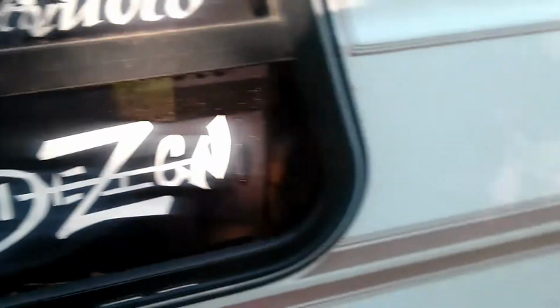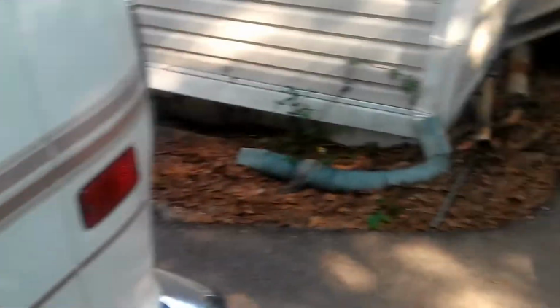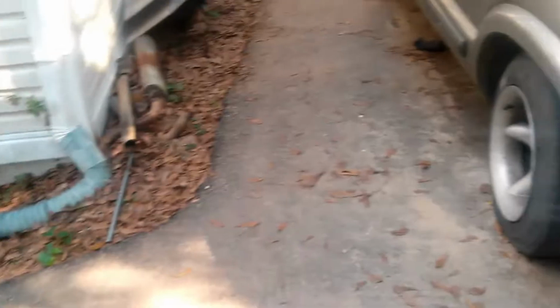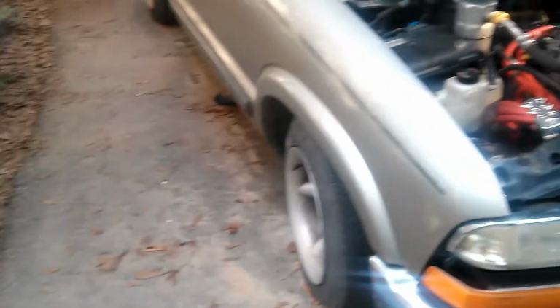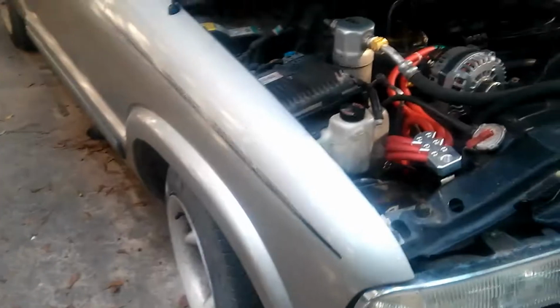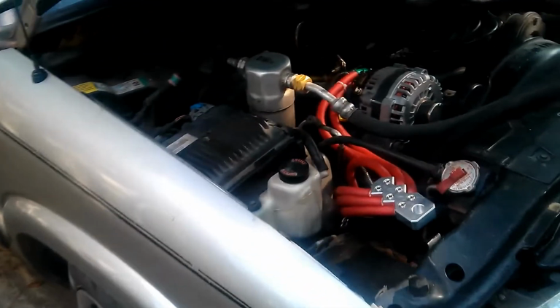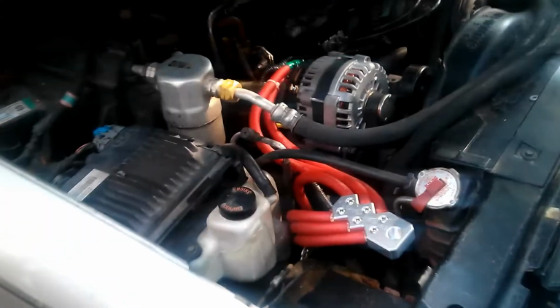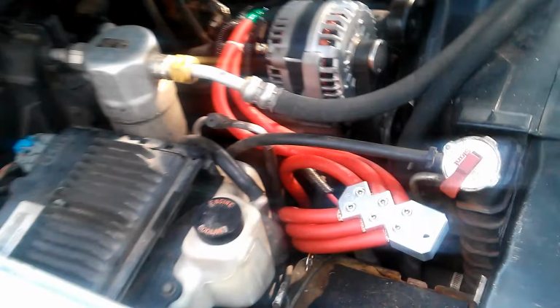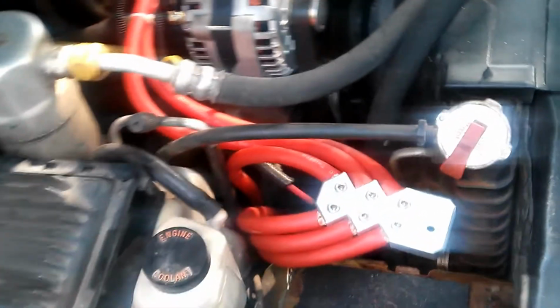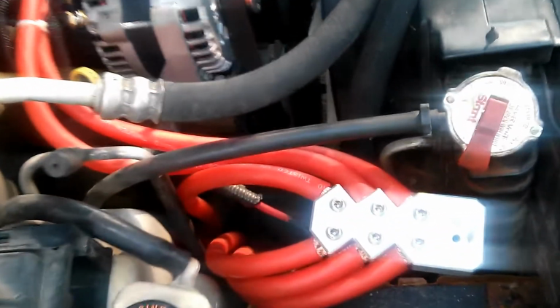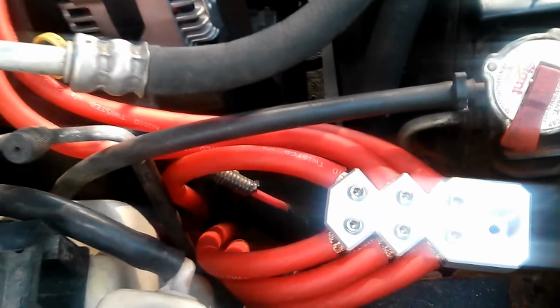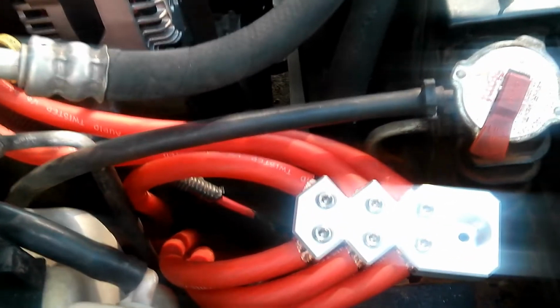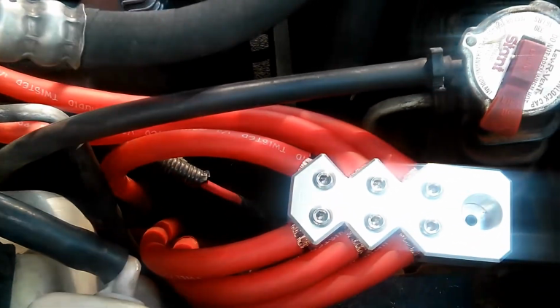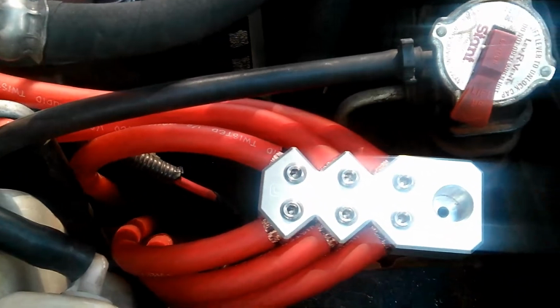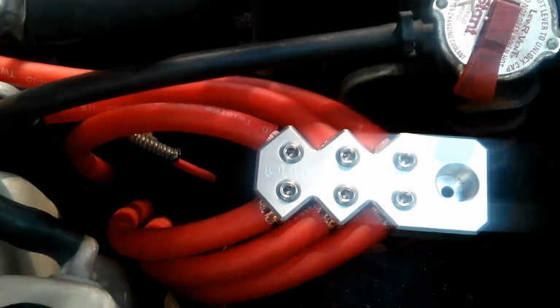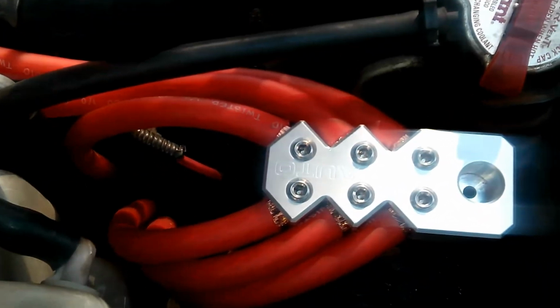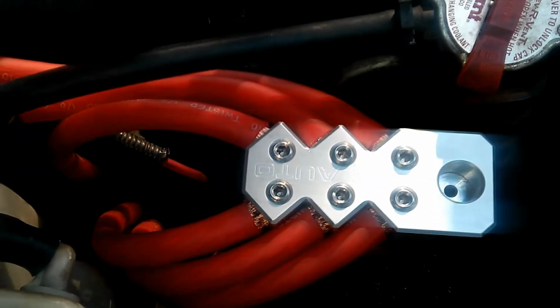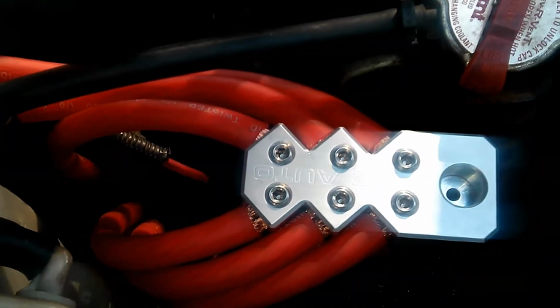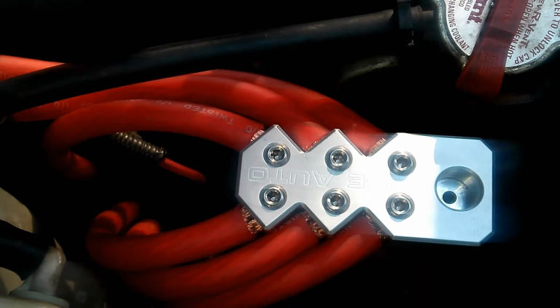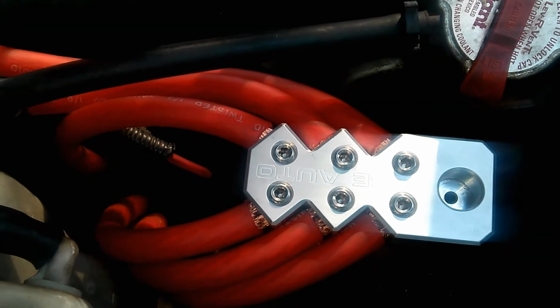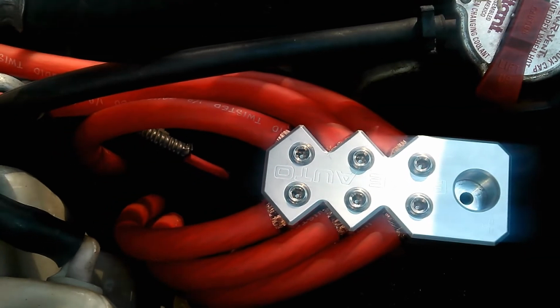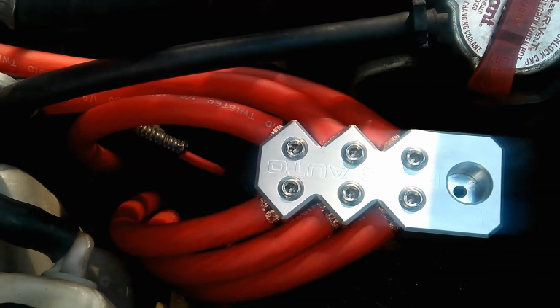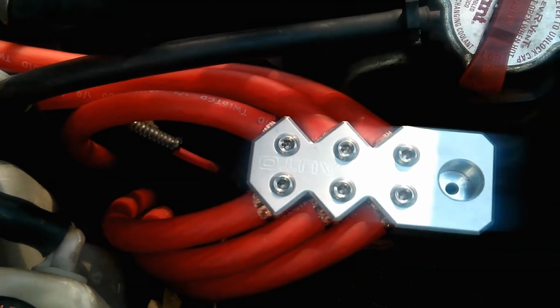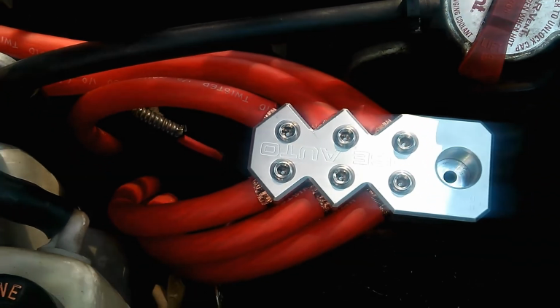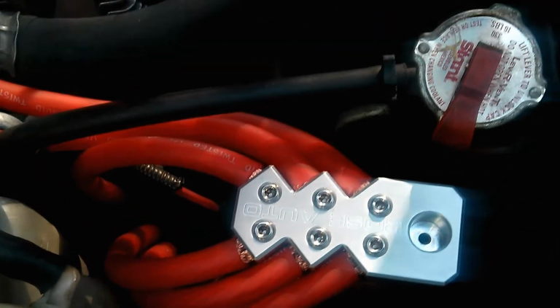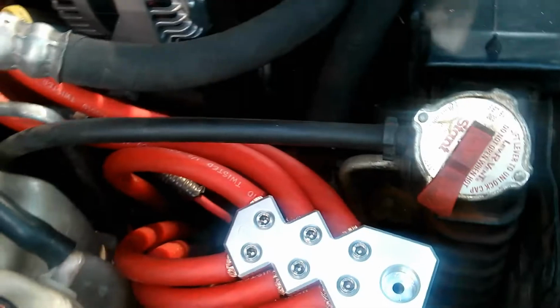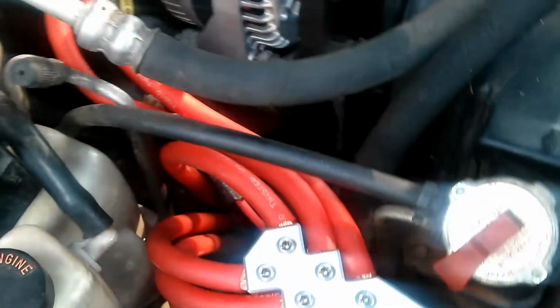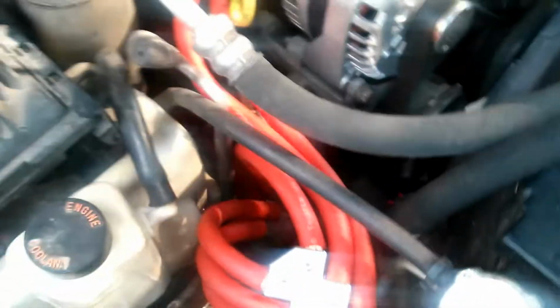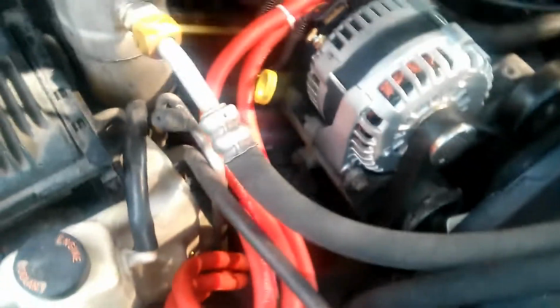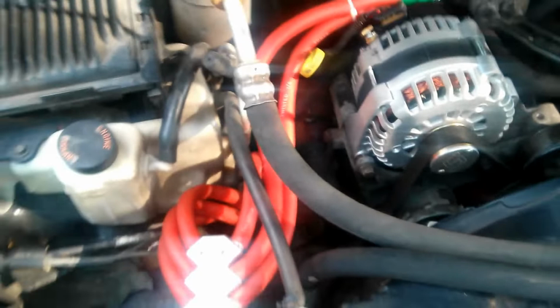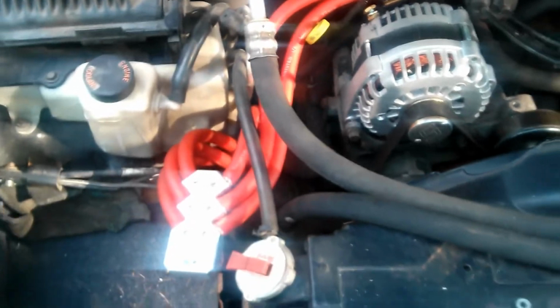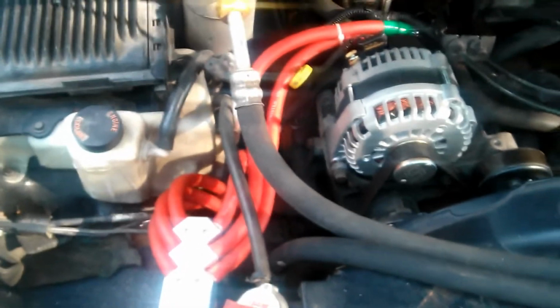Designs, we're going to show them what we got. Let y'all see them terminal blocks underneath the hood. We got one for the negative as well, taking care of the grounds. See the alternator — dual outputs.